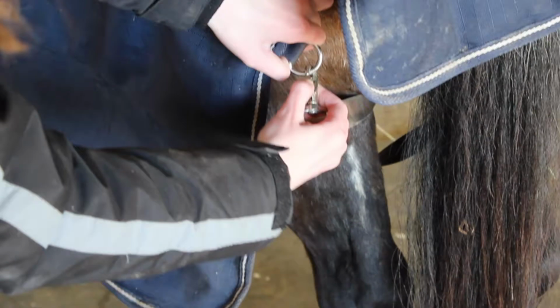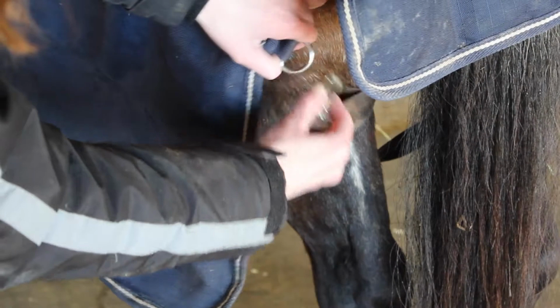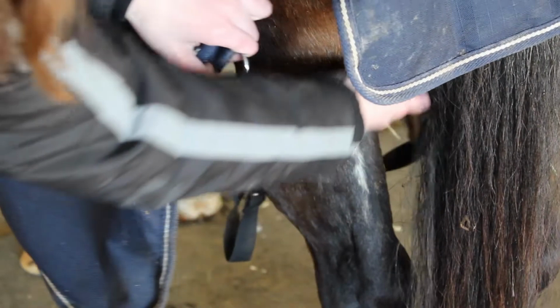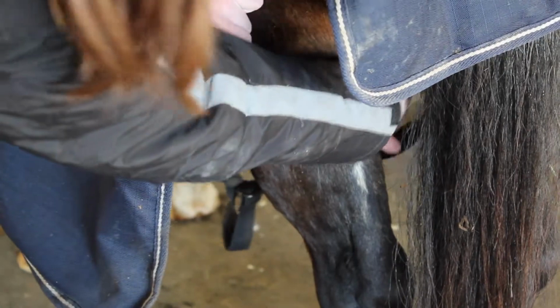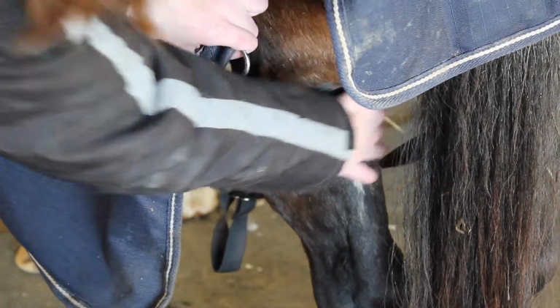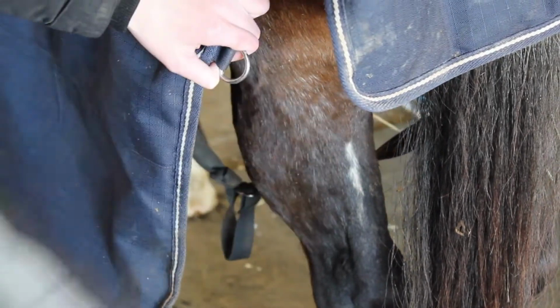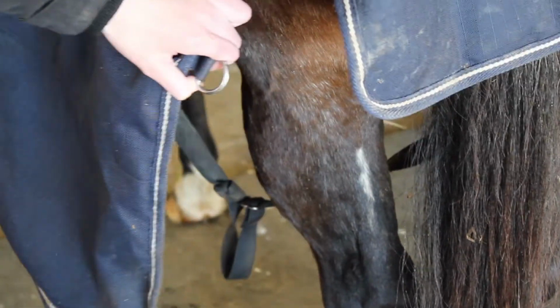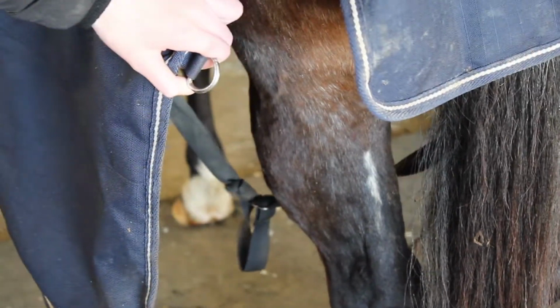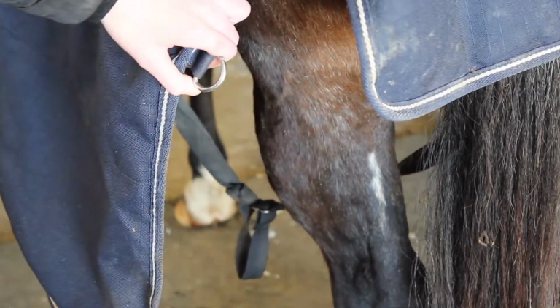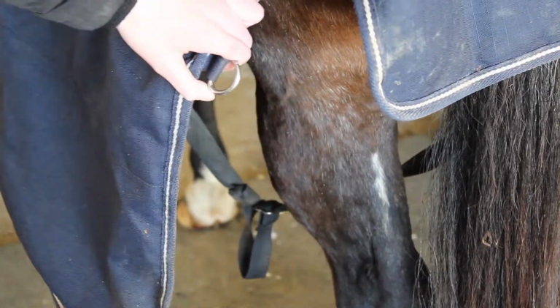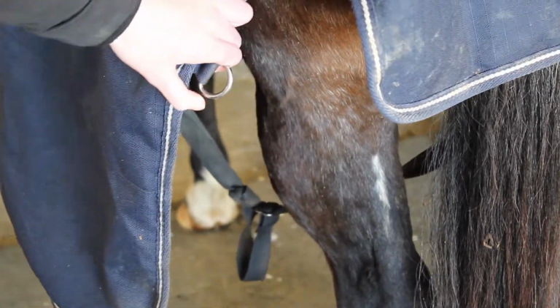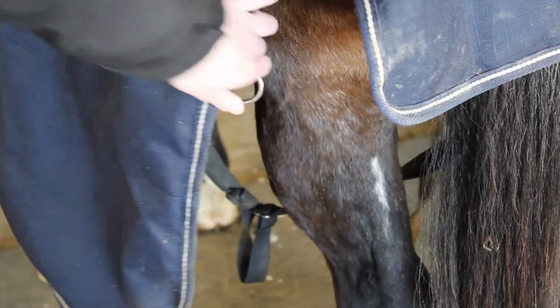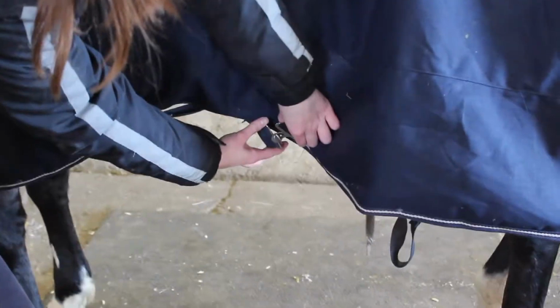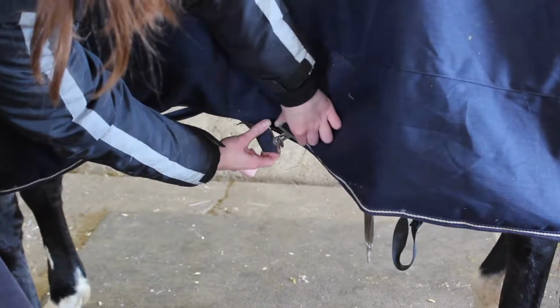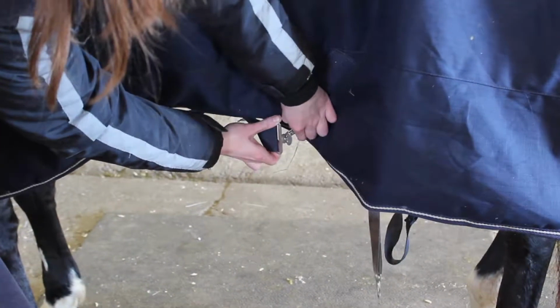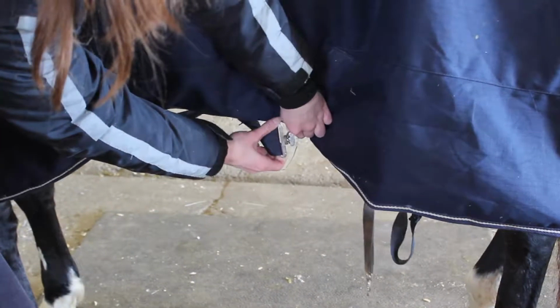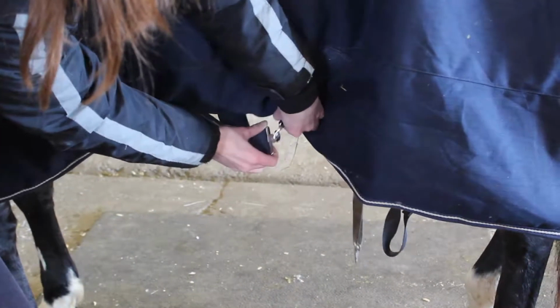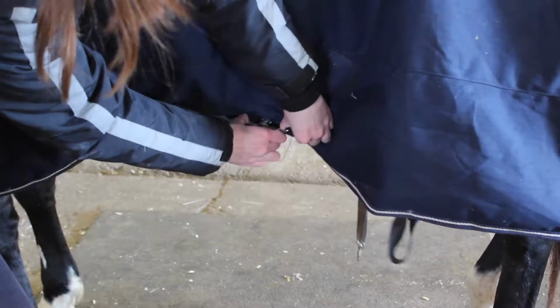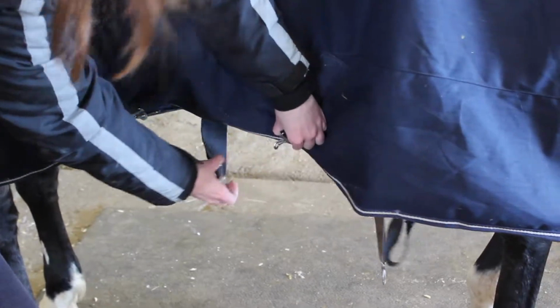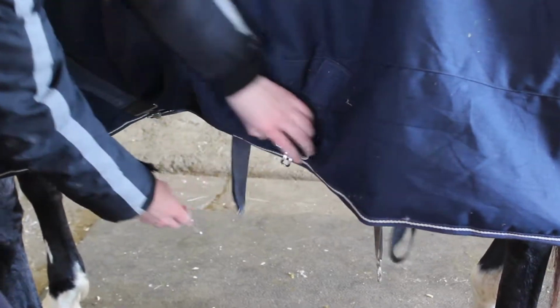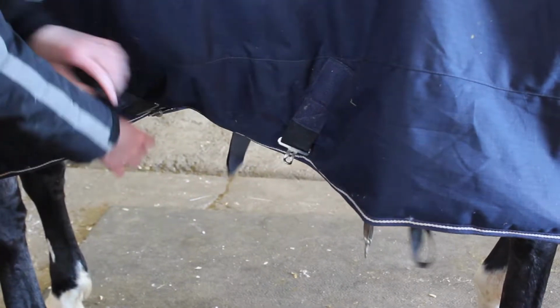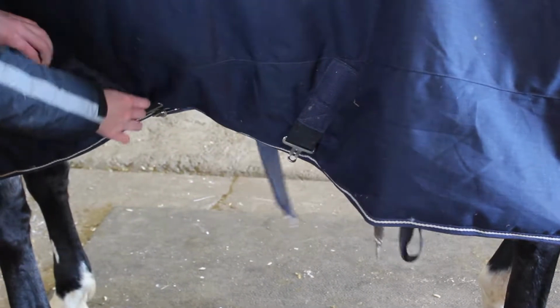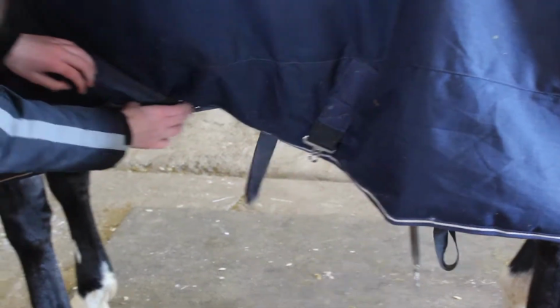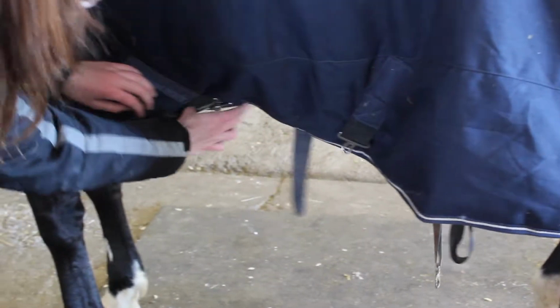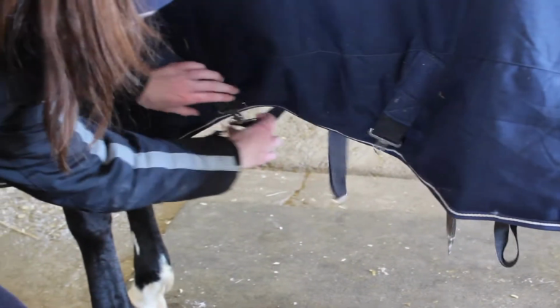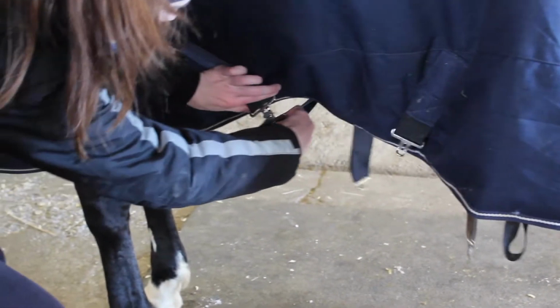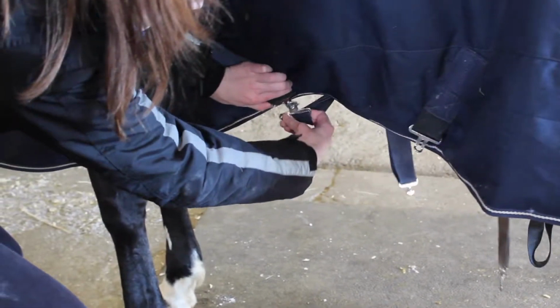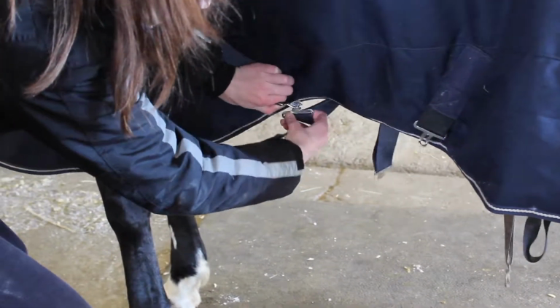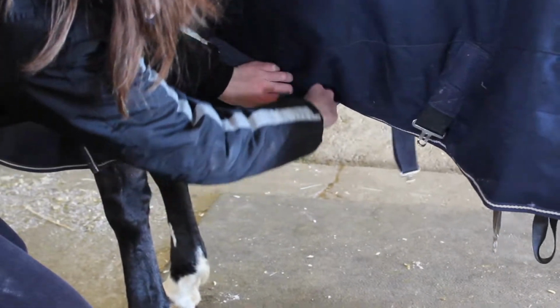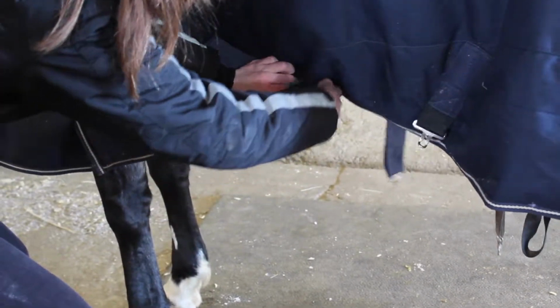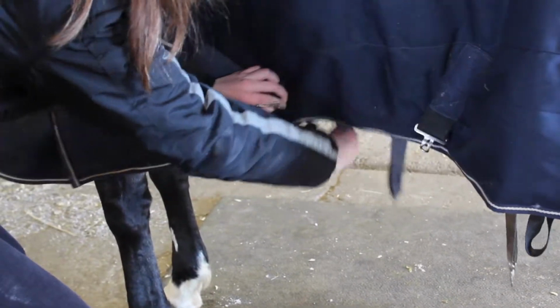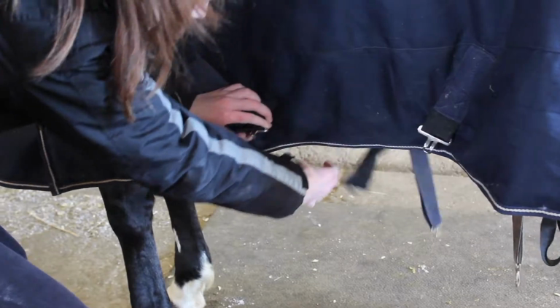First, we start by undoing the back leg straps, then we undo the cross surcingles. Make sure you can put four fingers between the straps and their stomach — that way it's not too loose or too tight.